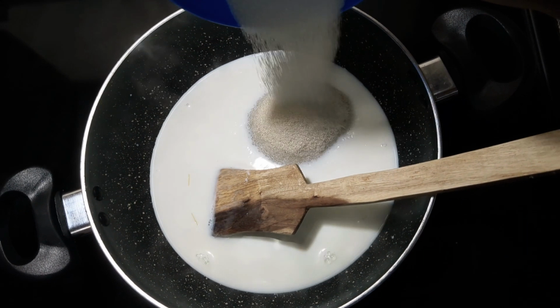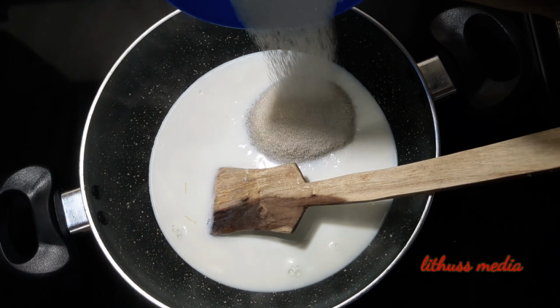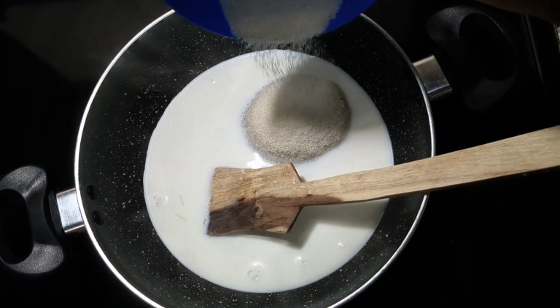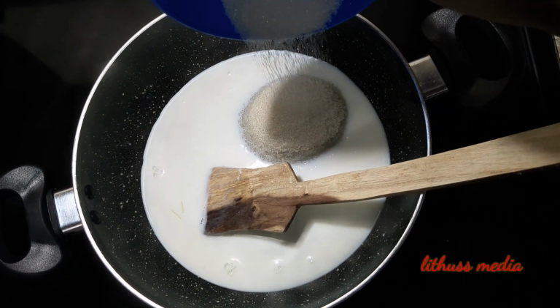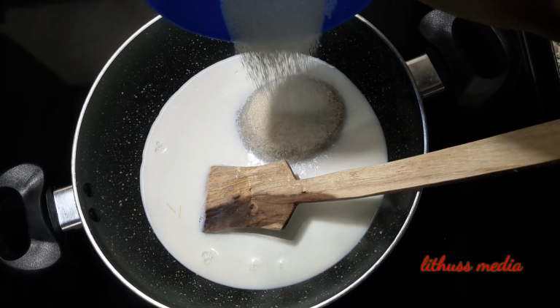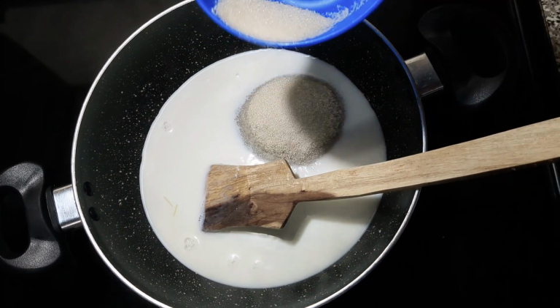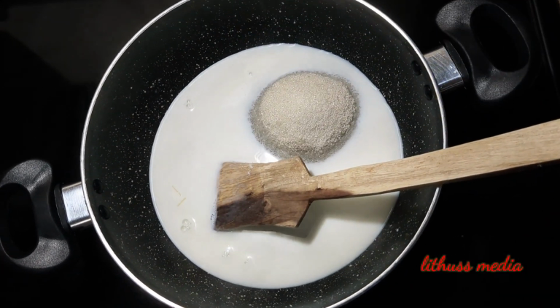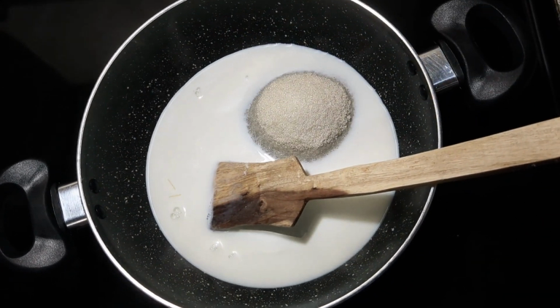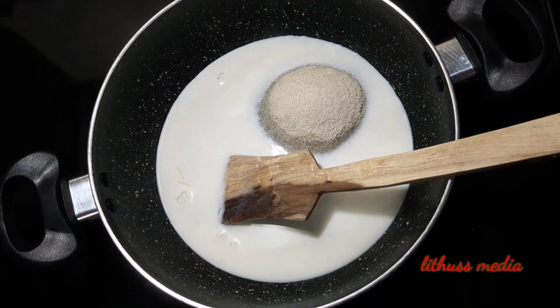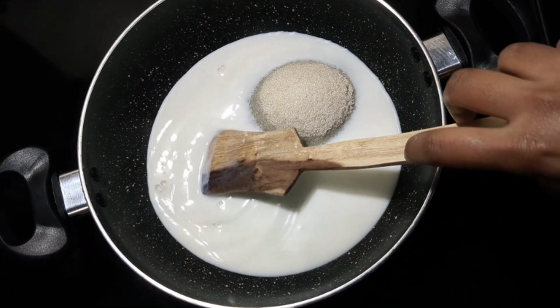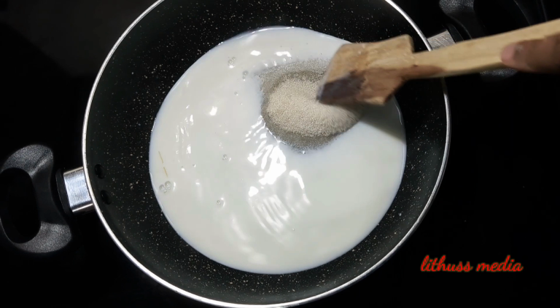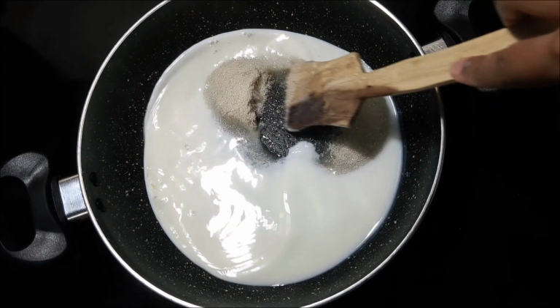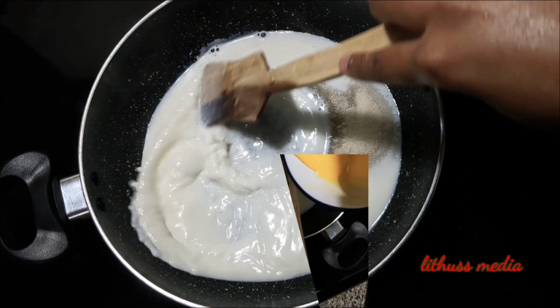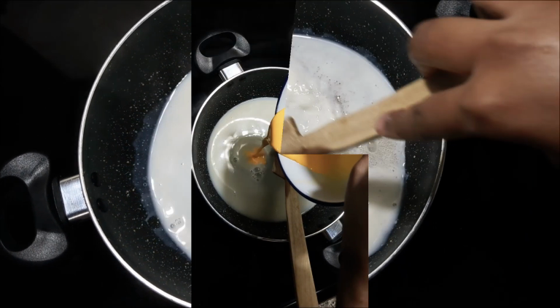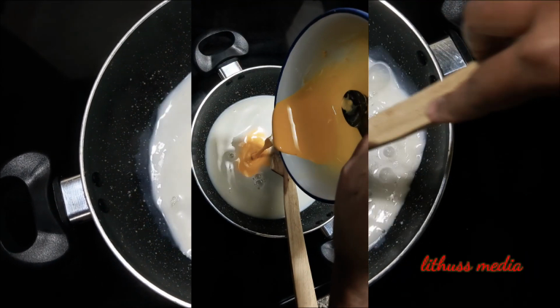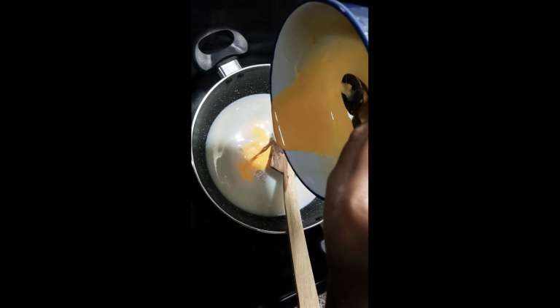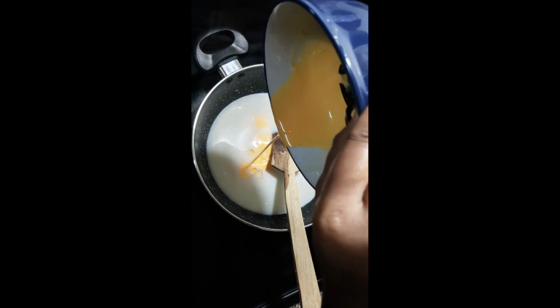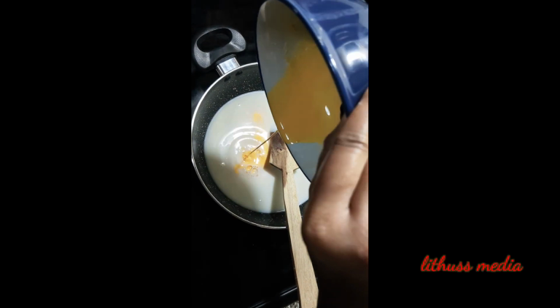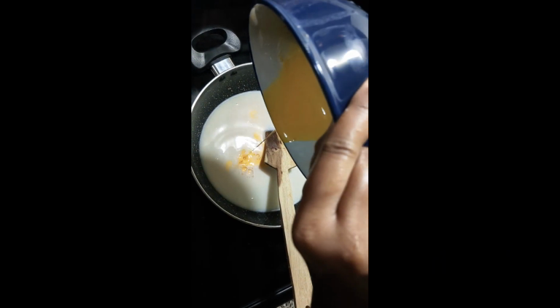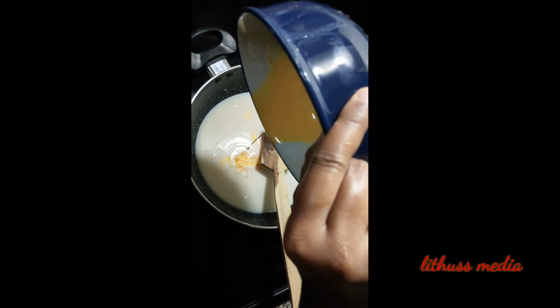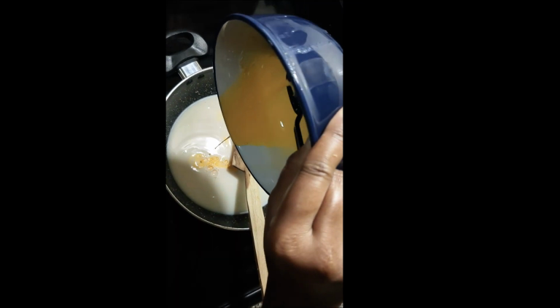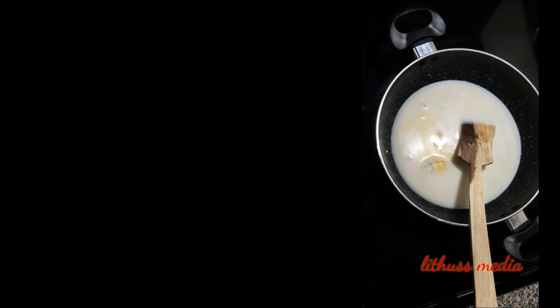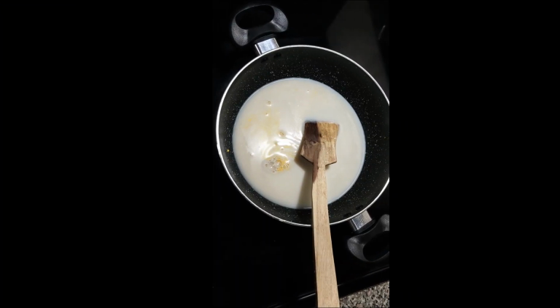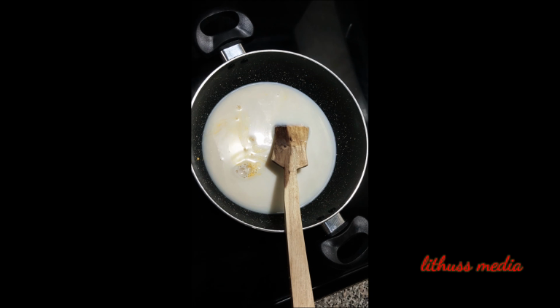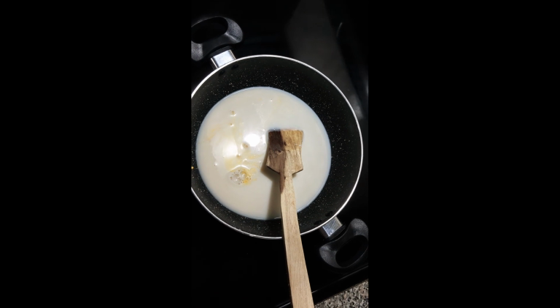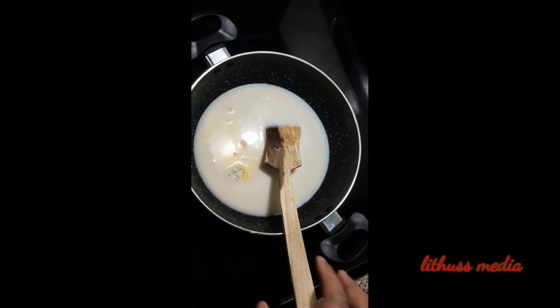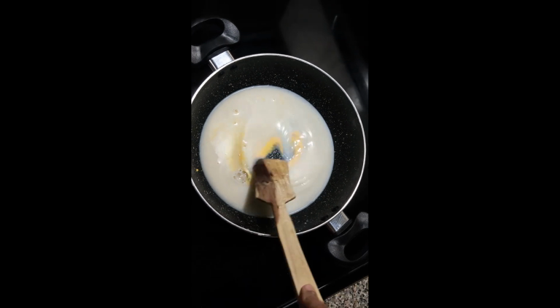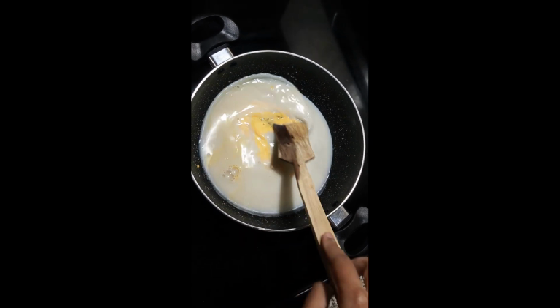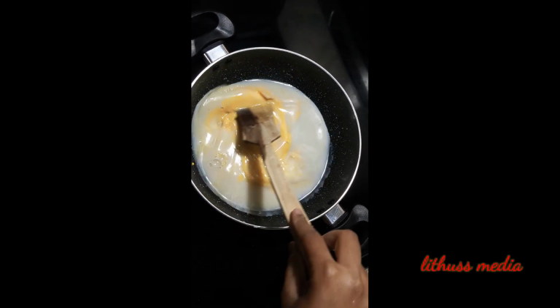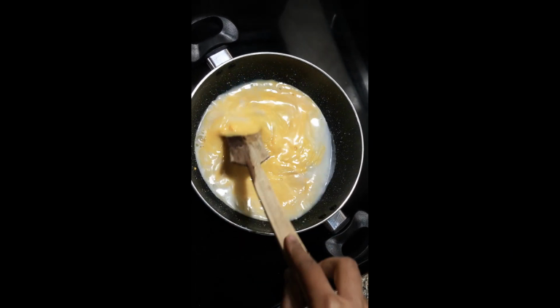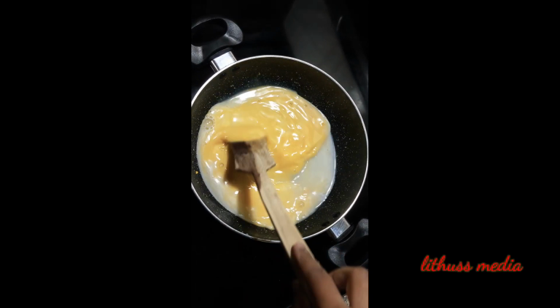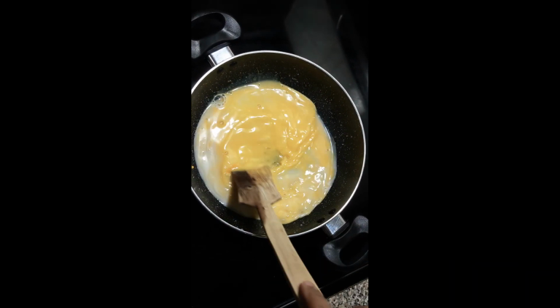Add more caramel. We'll add a lot of sugar and the custard powder. Now add a little caramel.